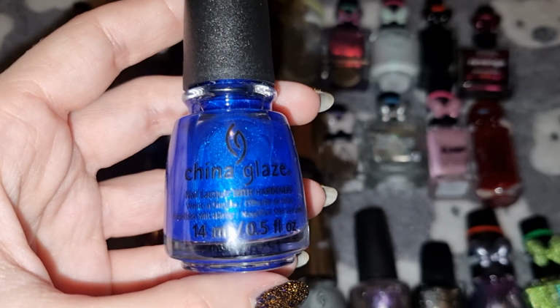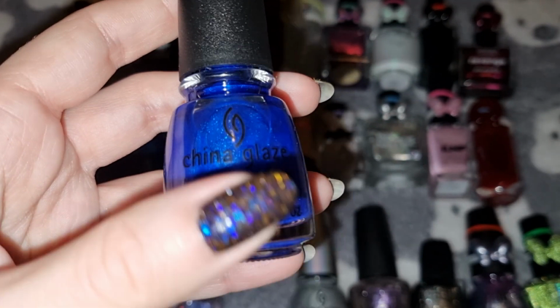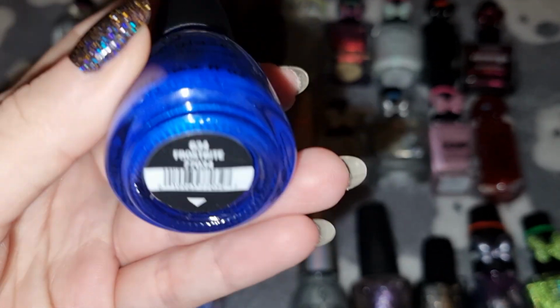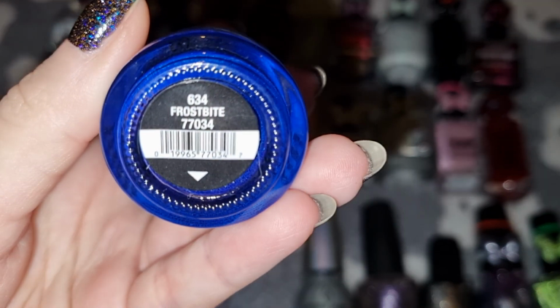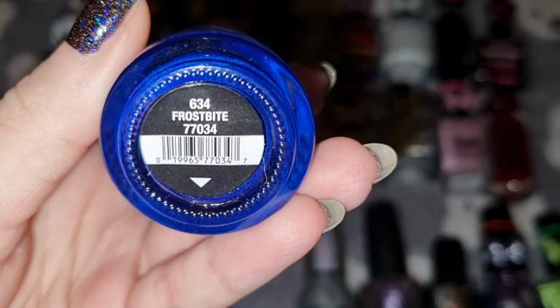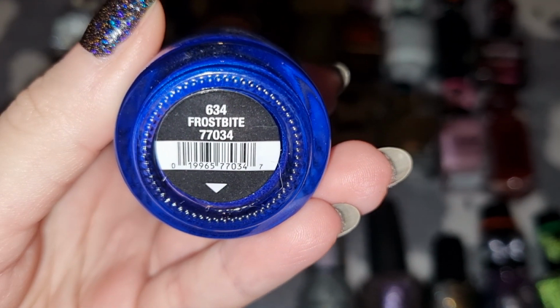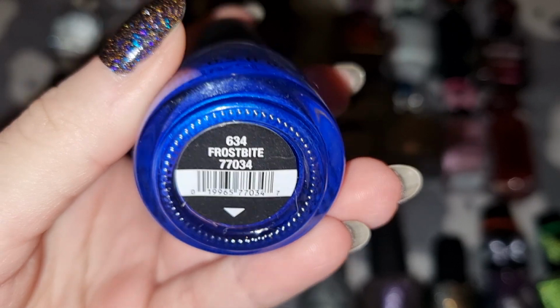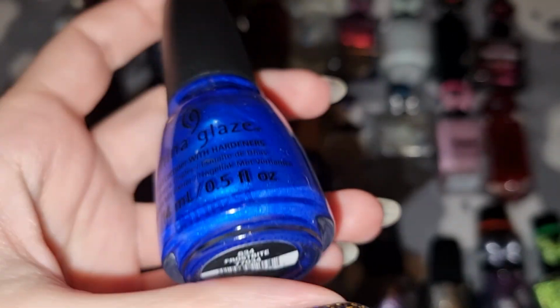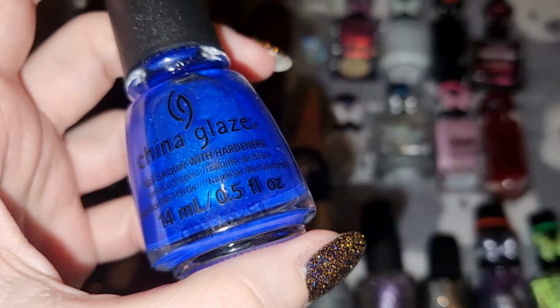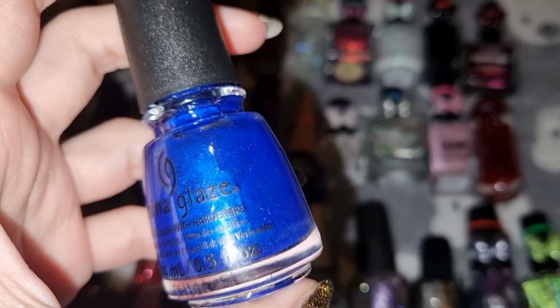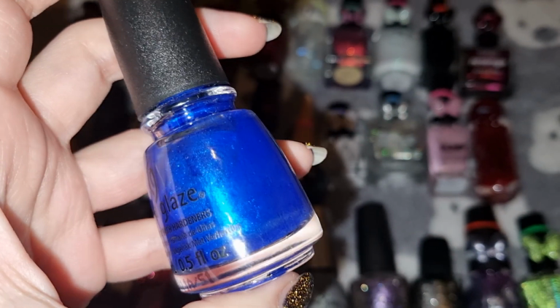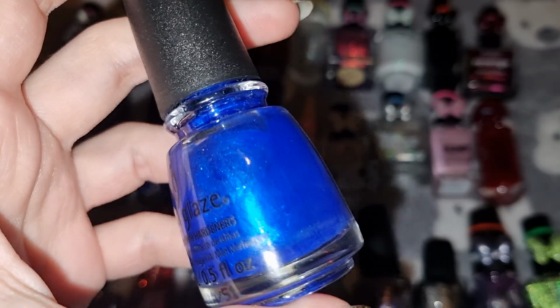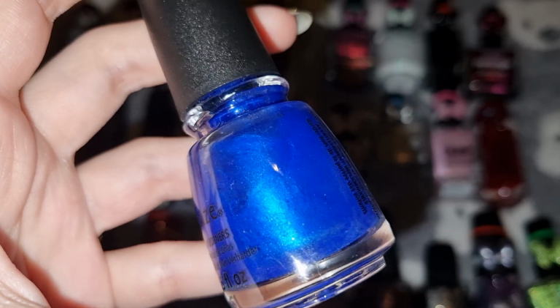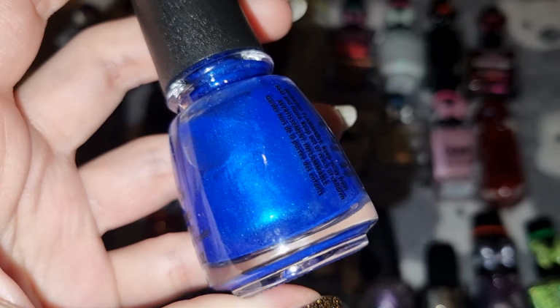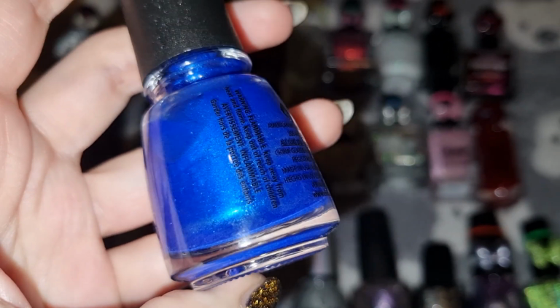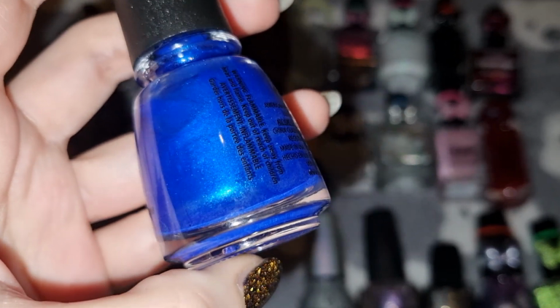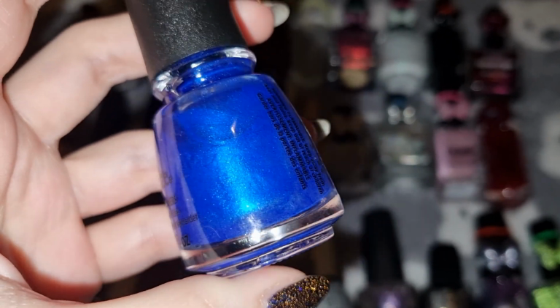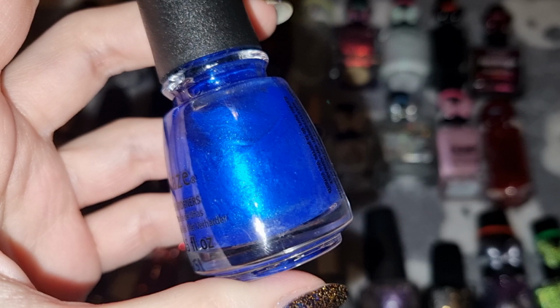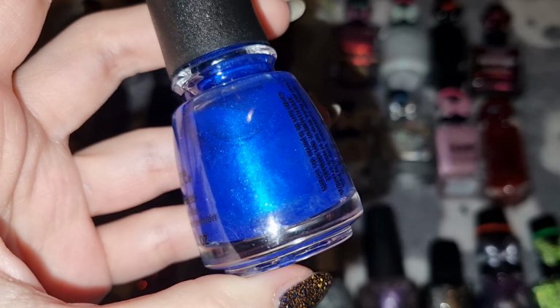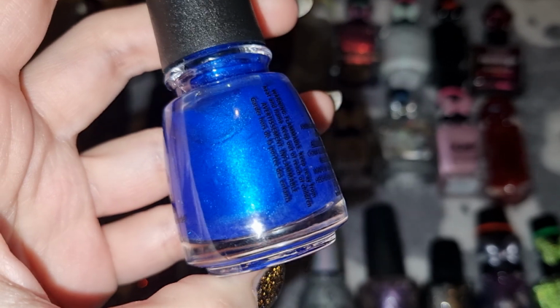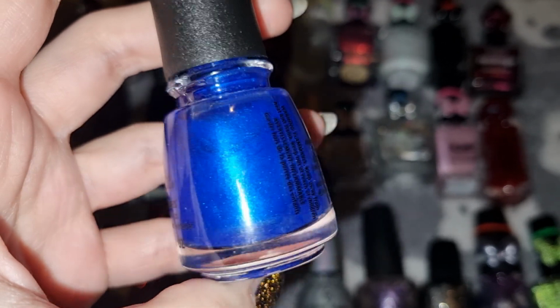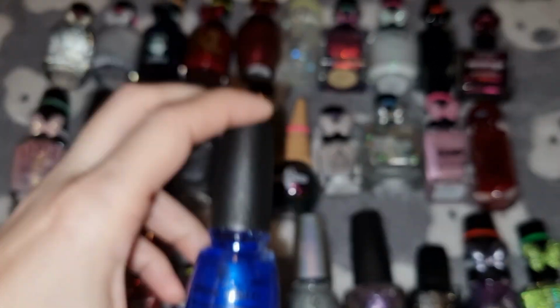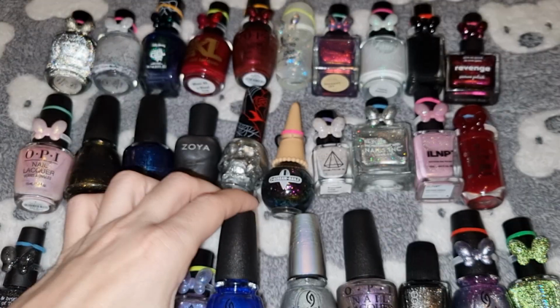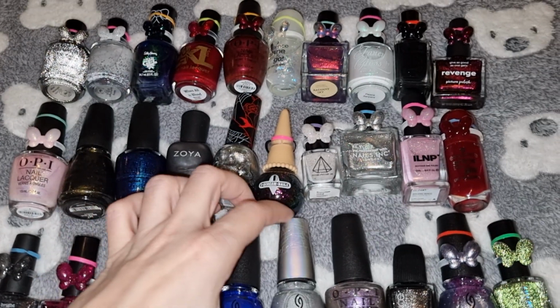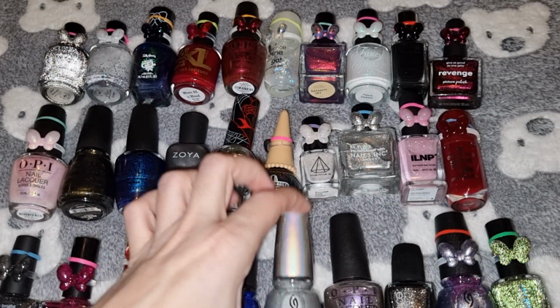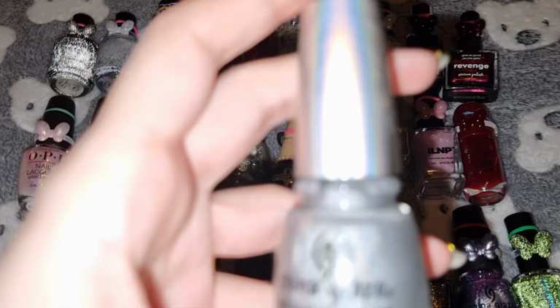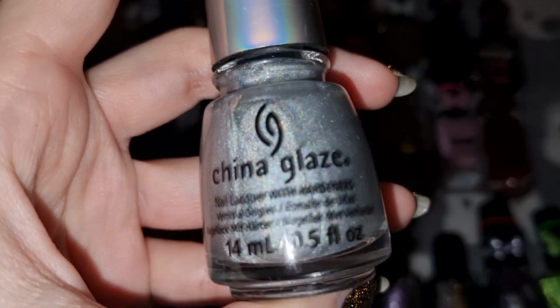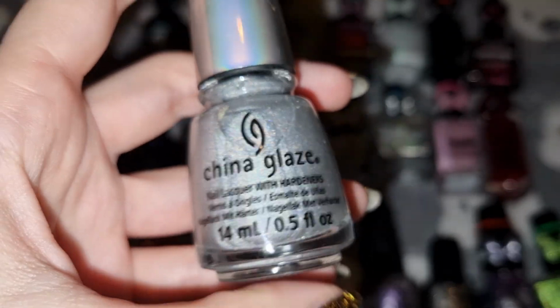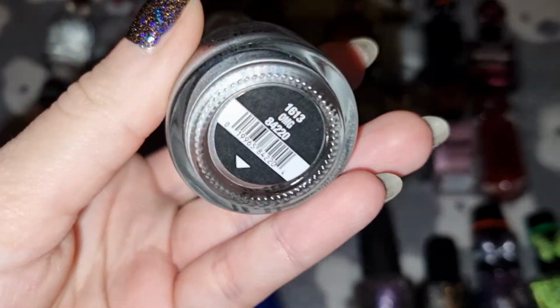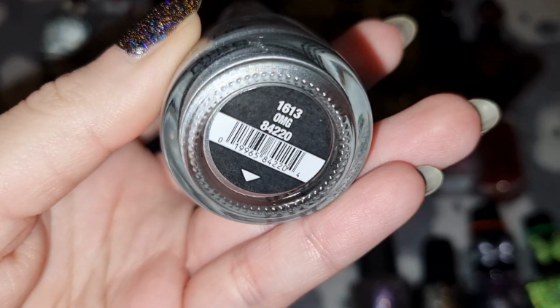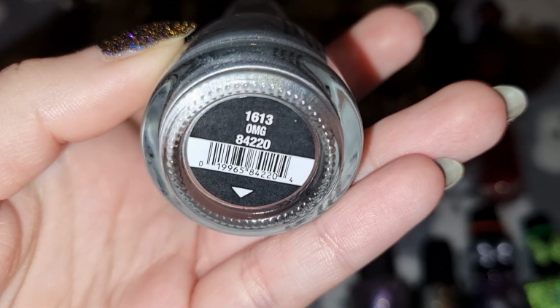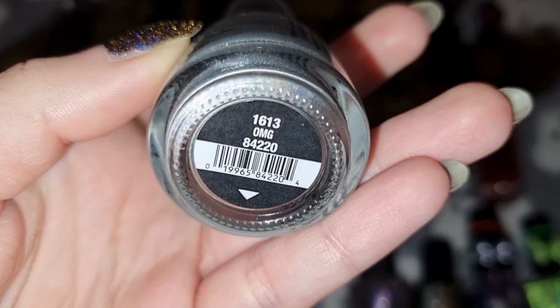This is China Glaze in Frostbite. This is another China Glaze in OMG.